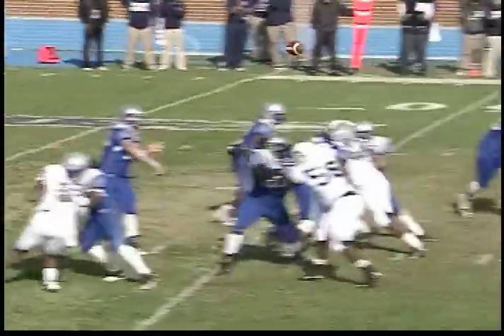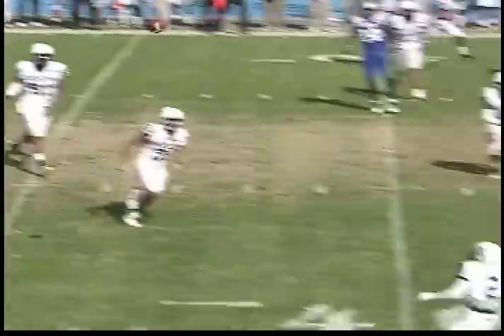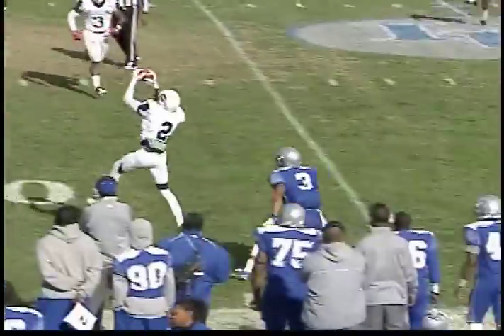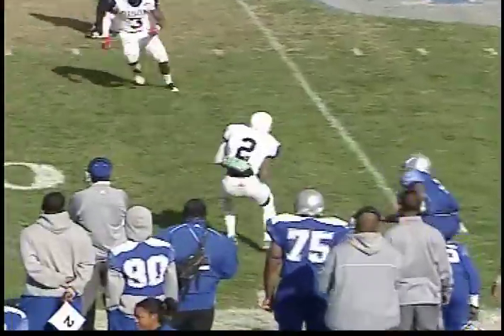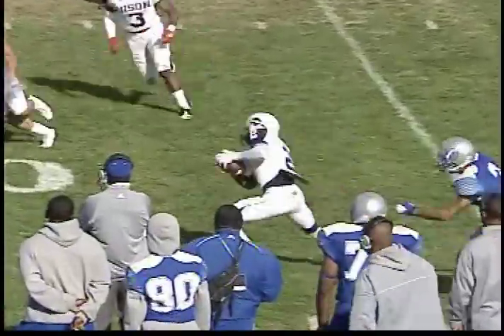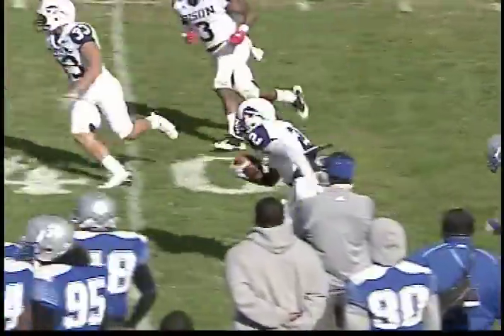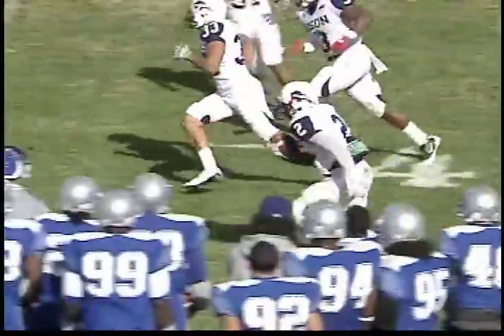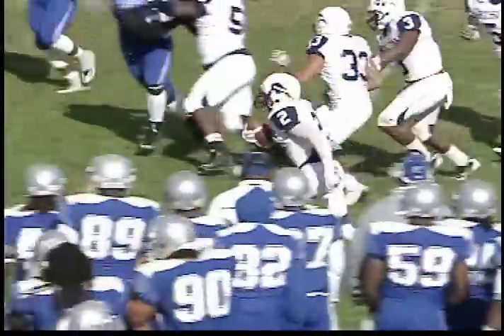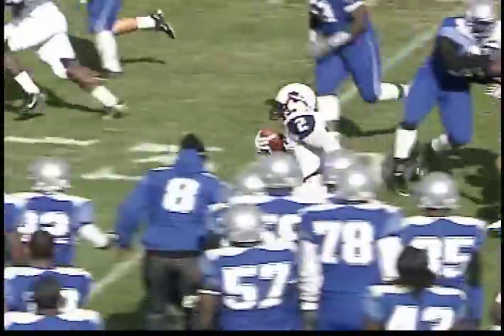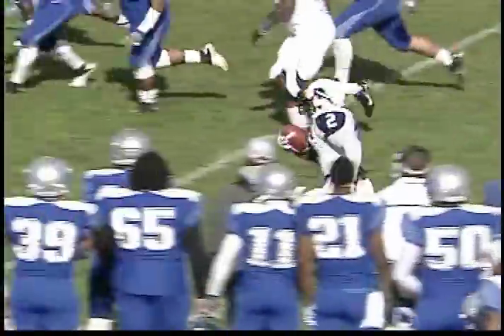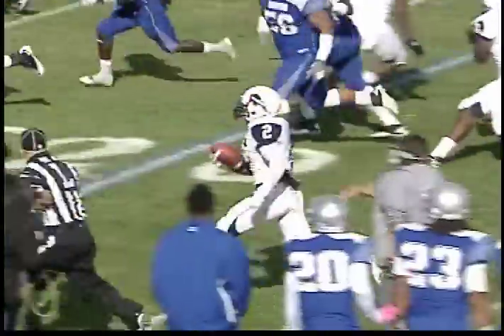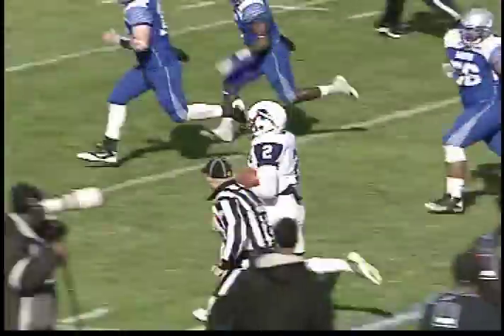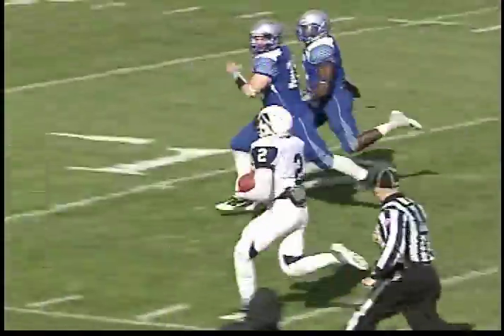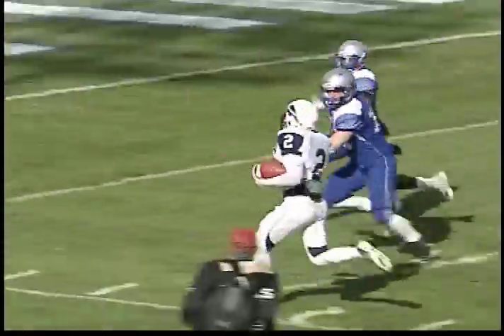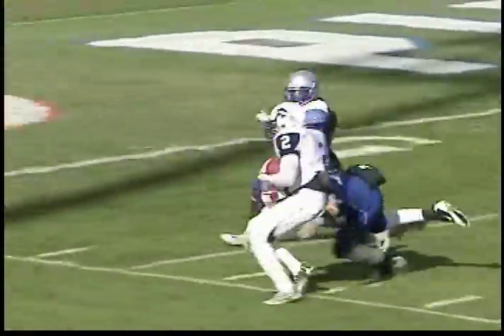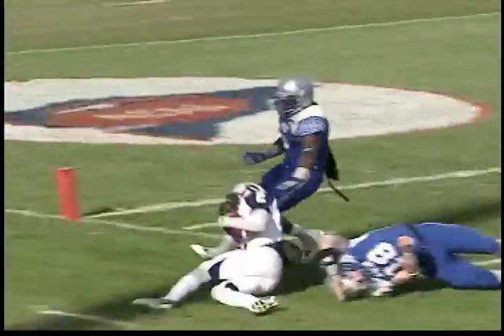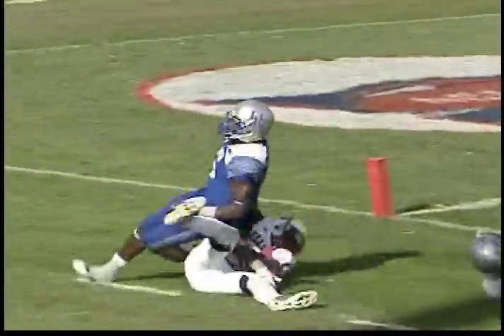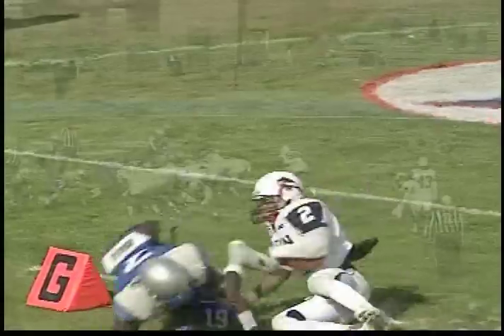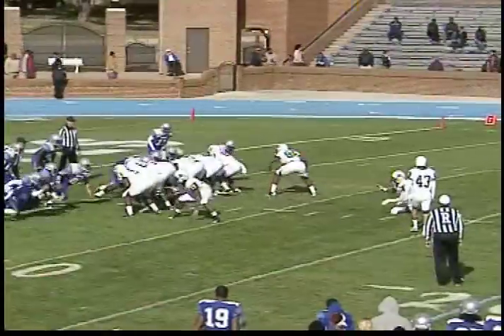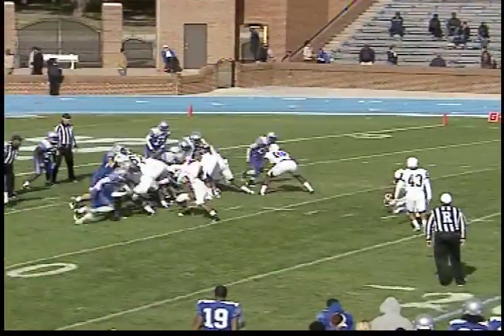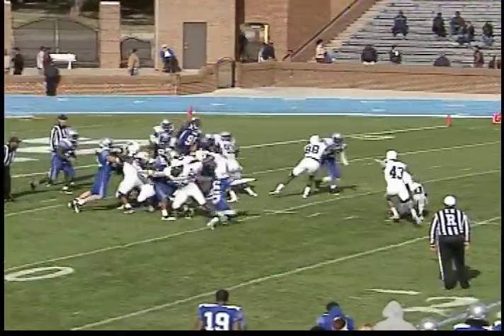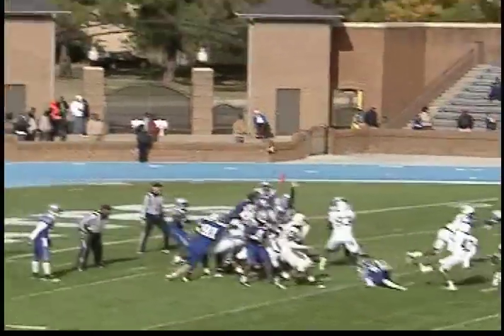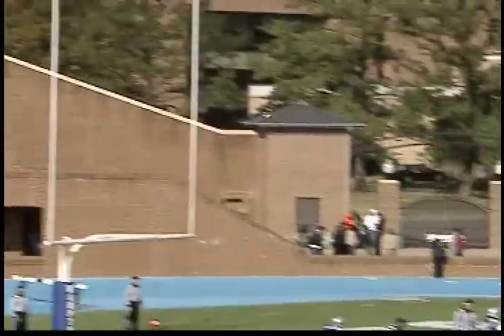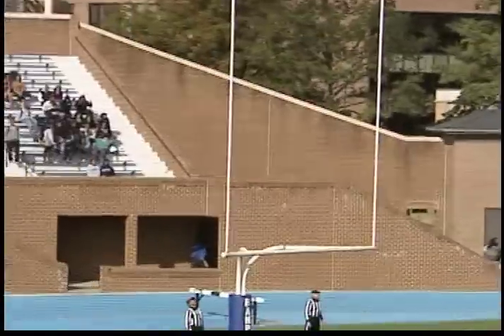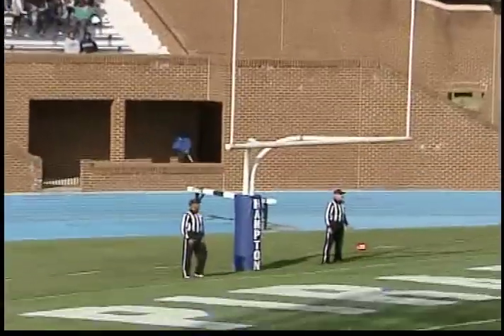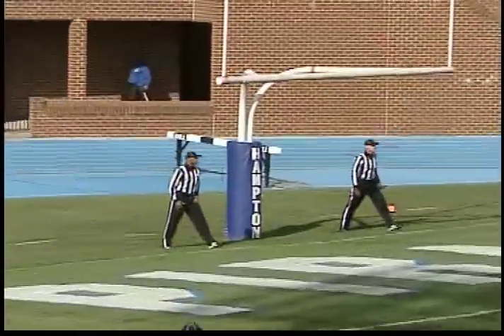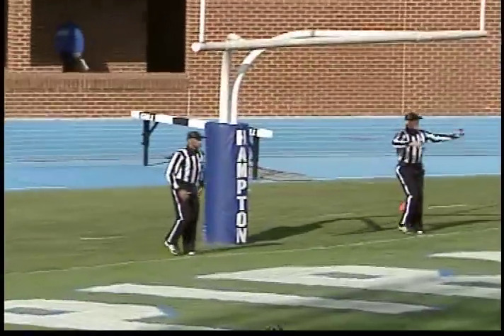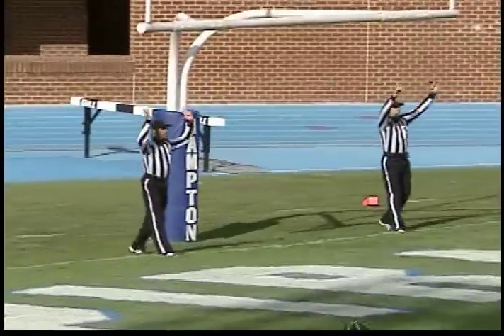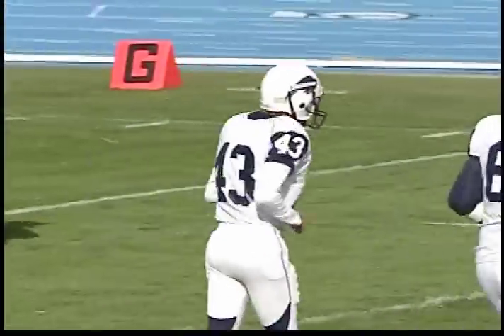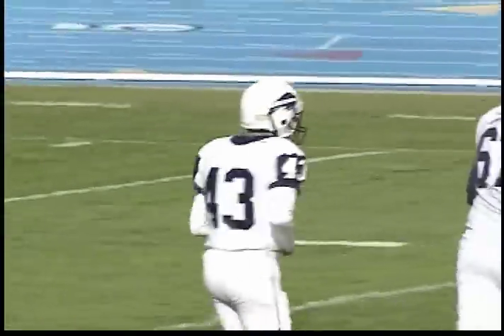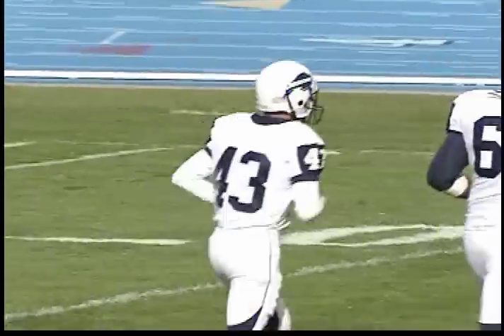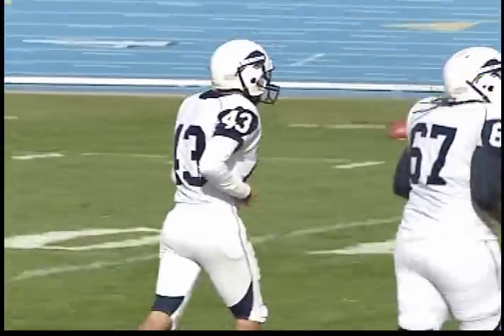Travis Chapman back to pass, doesn't see the Bison's Lanny Kelly, who gets the pick. He's going to take it inside the Pirate 10-yard line. Howard getting some points out of it — this Parker Munoz field goal from 23 yards gave them a 10-0 advantage.